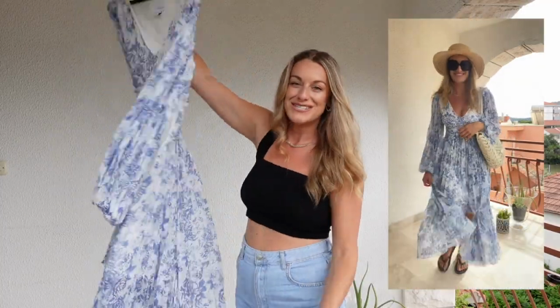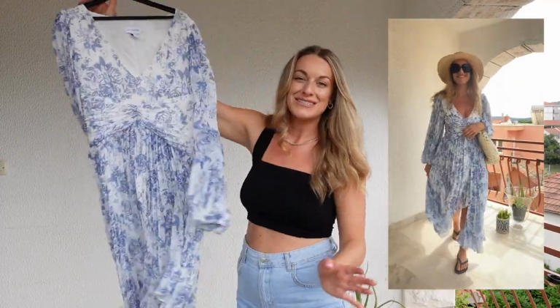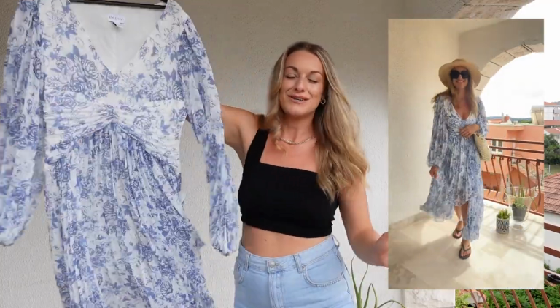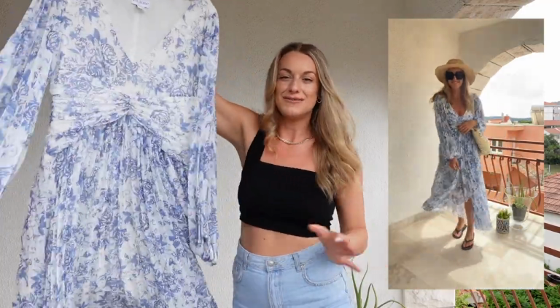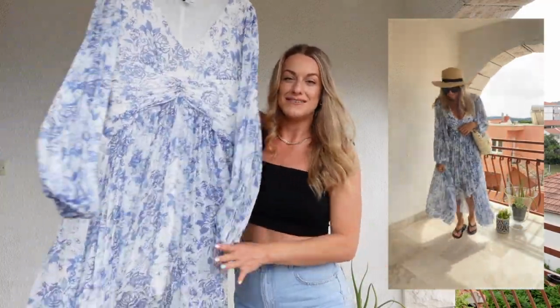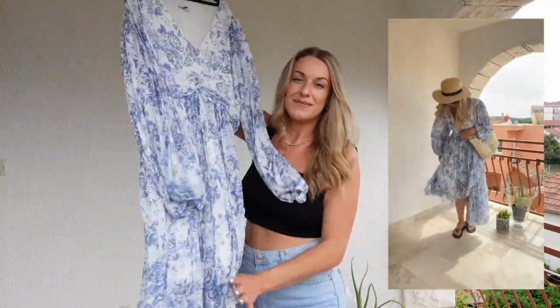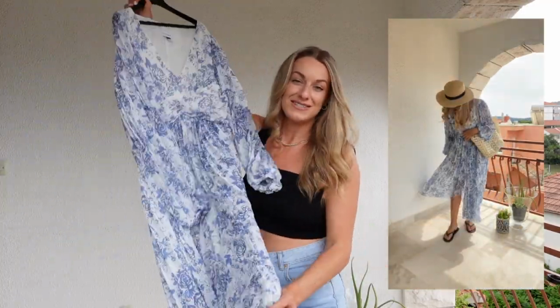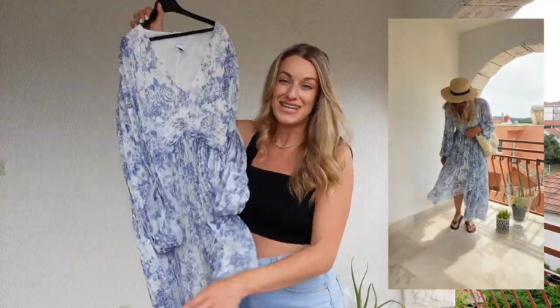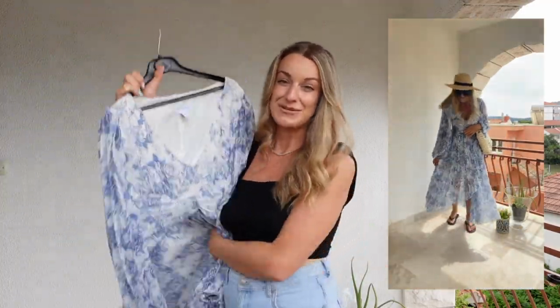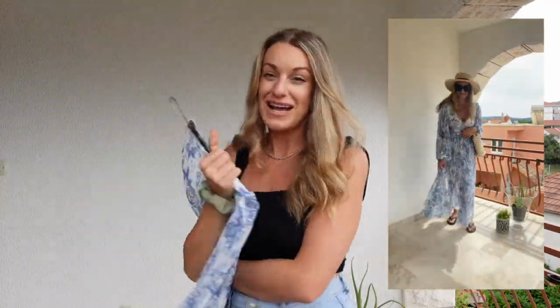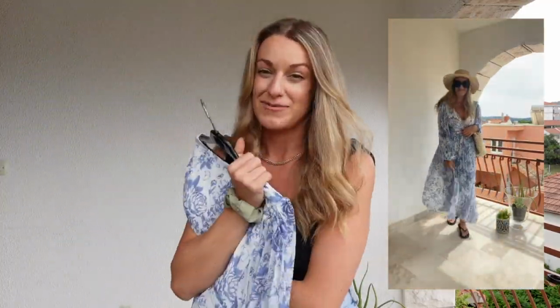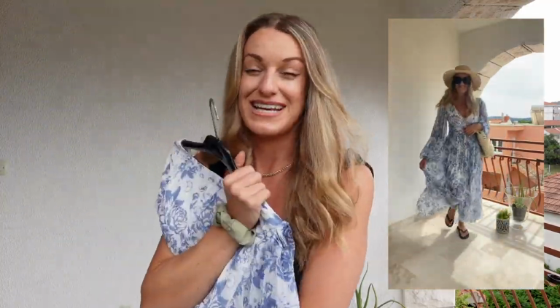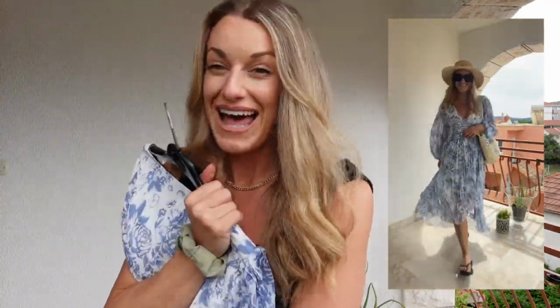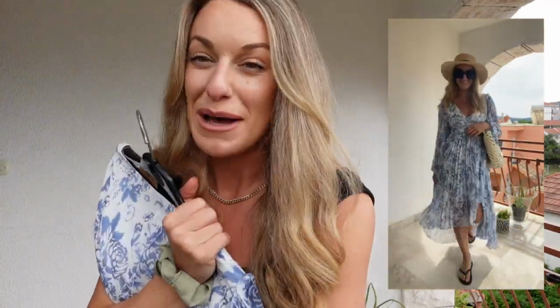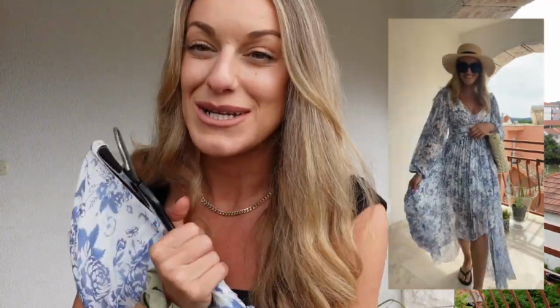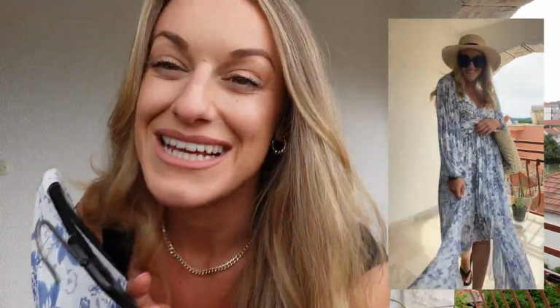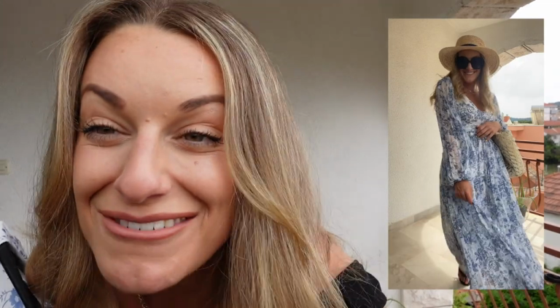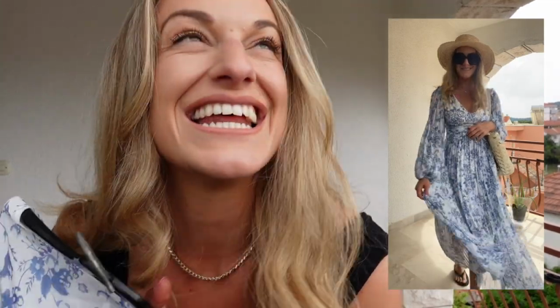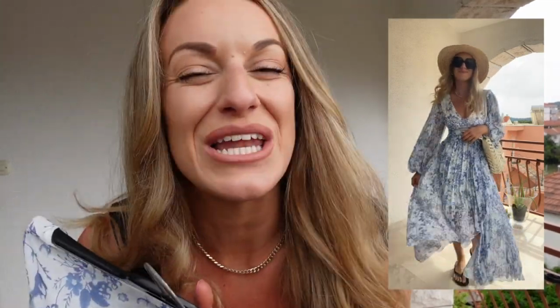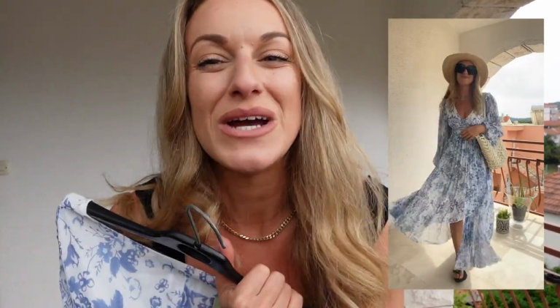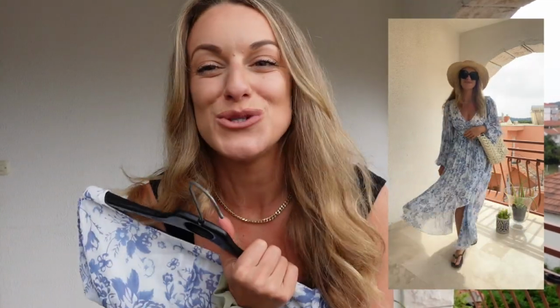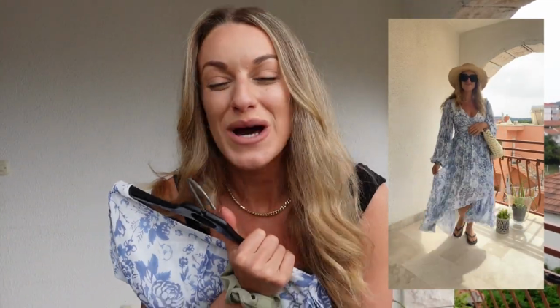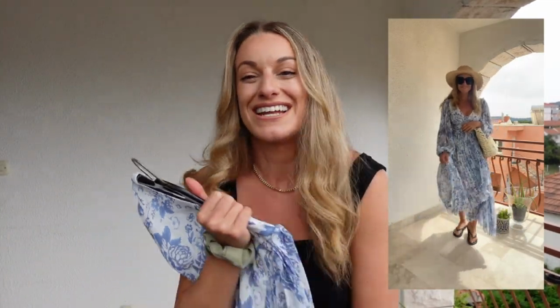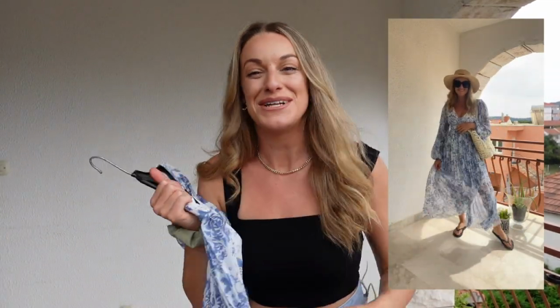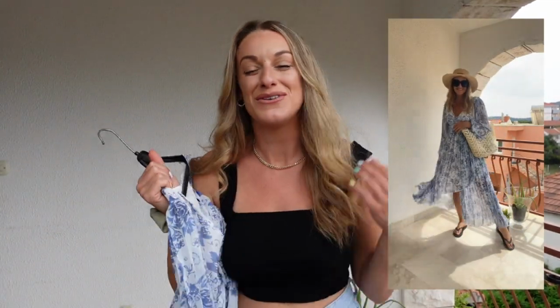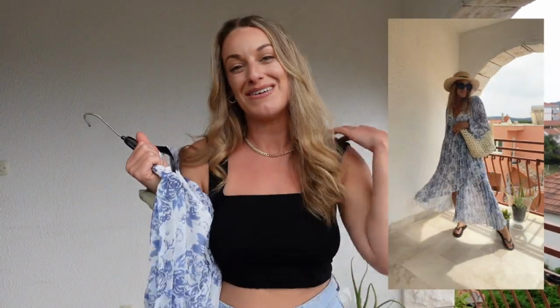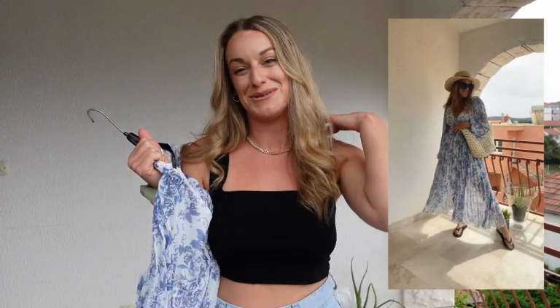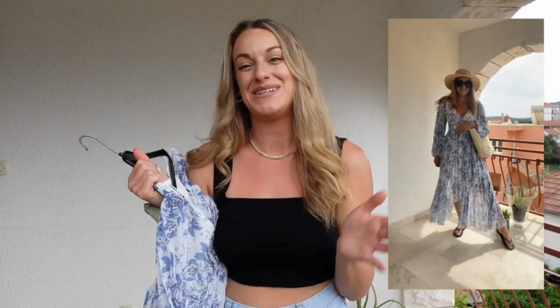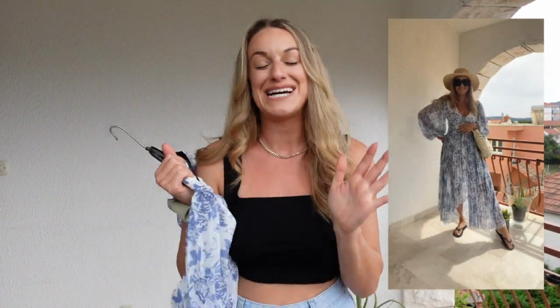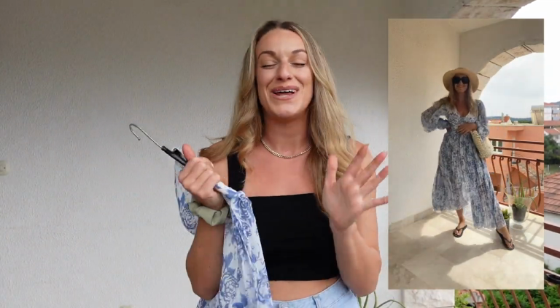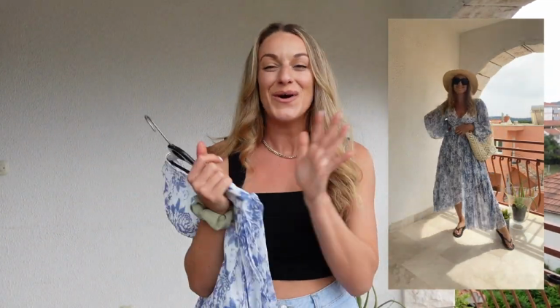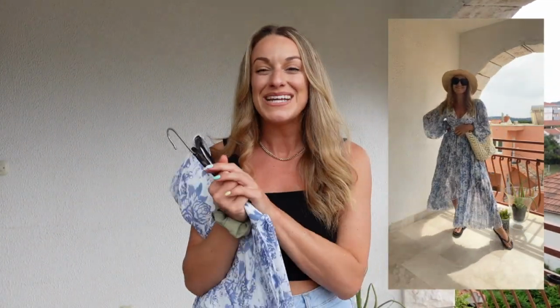I love the way the pleat detail goes all the way down the skirt — it just makes it so fluffy and feminine. As you can tell I've absolutely banged on about this dress and I cannot wait to wear it. Let me know if you love it as much as I do down in the comments.